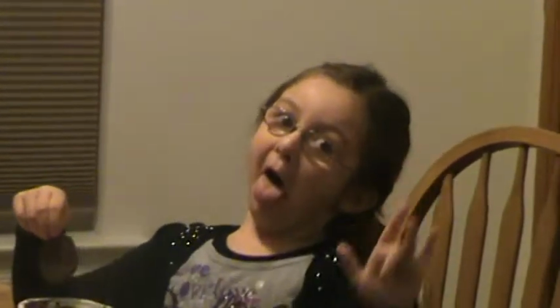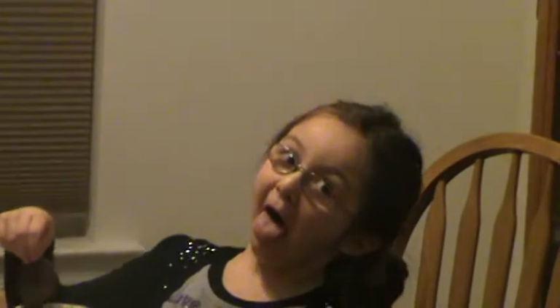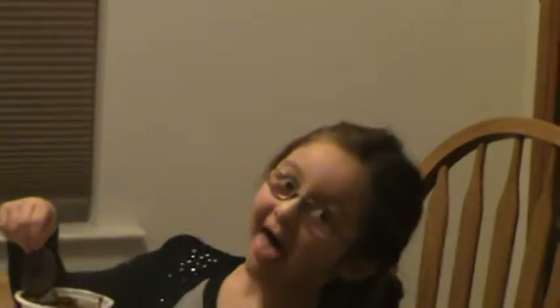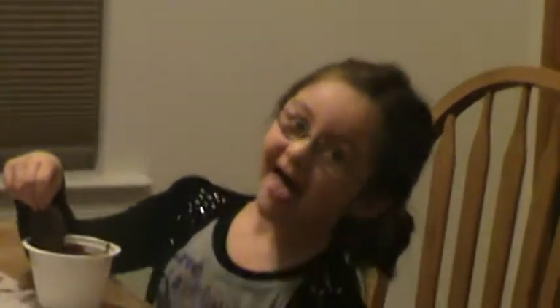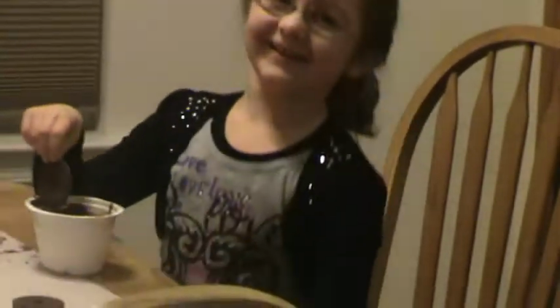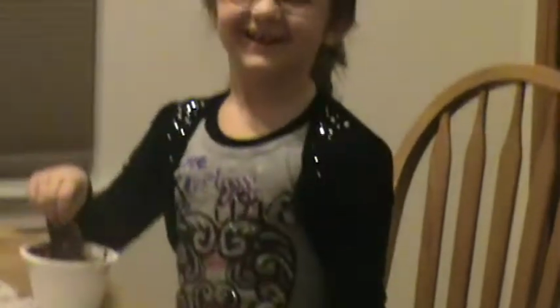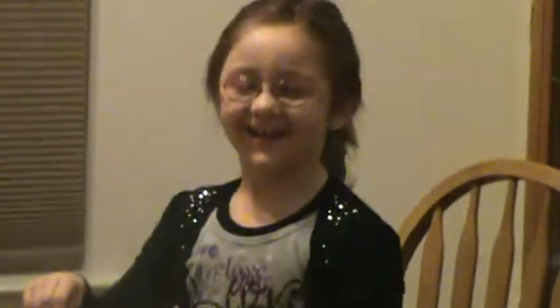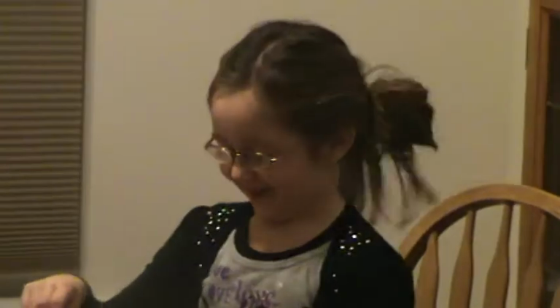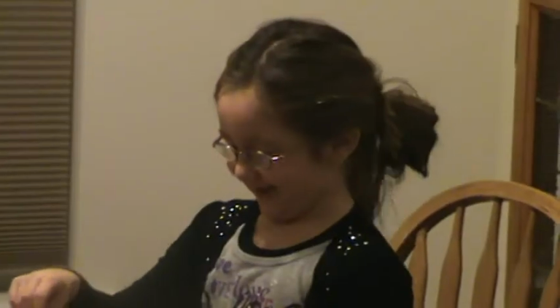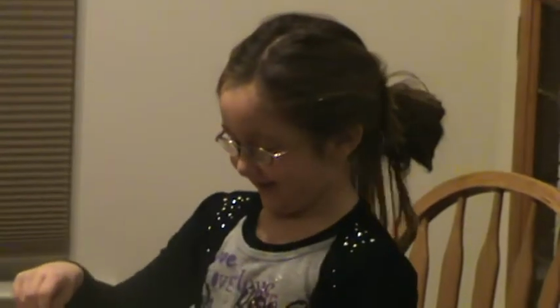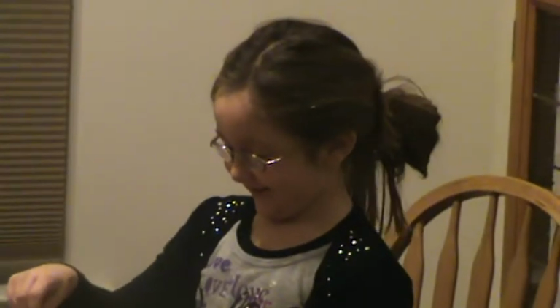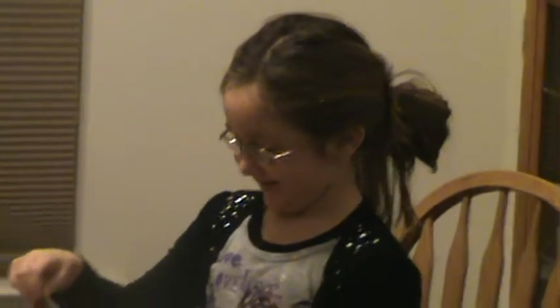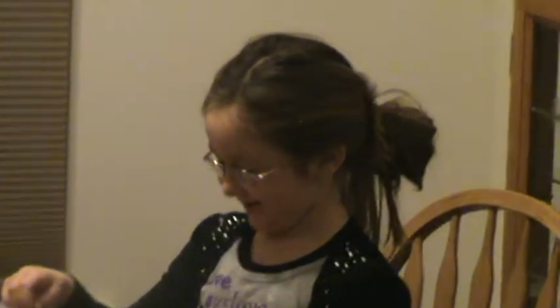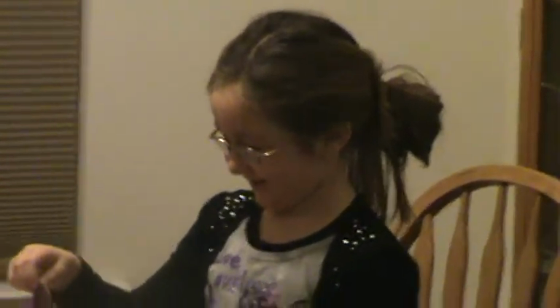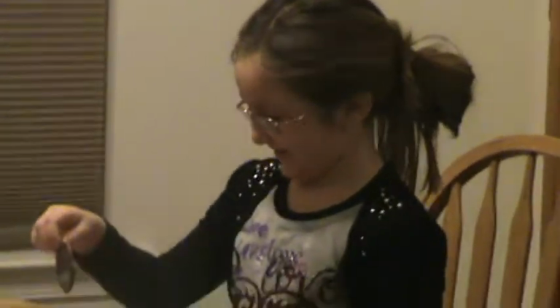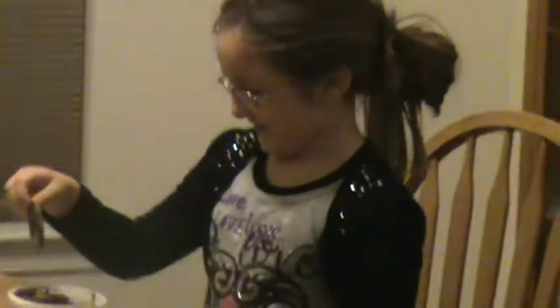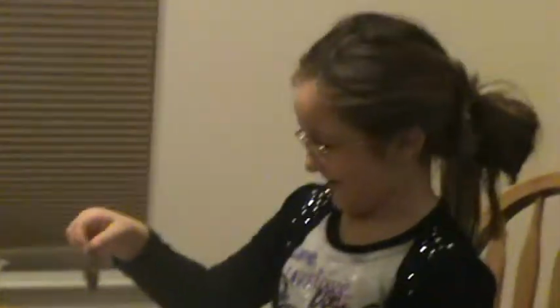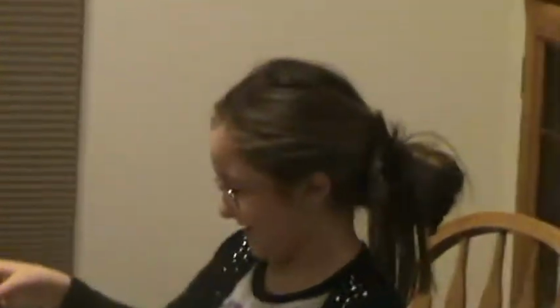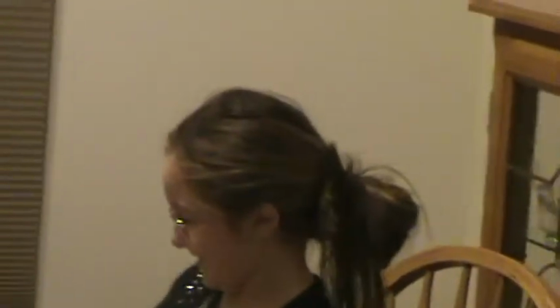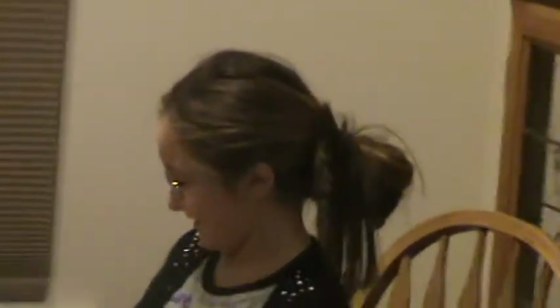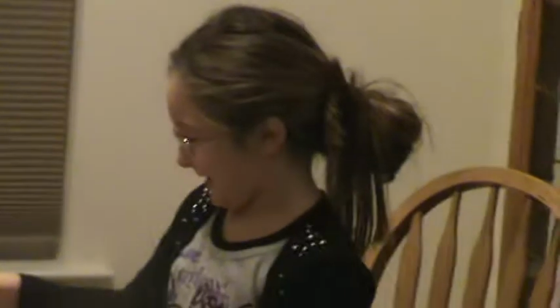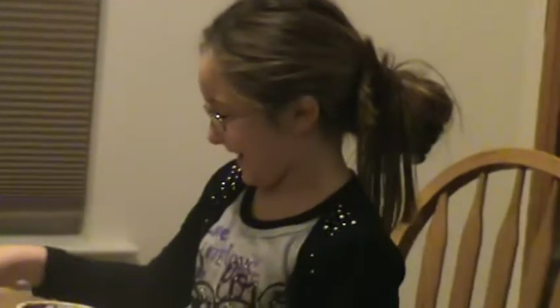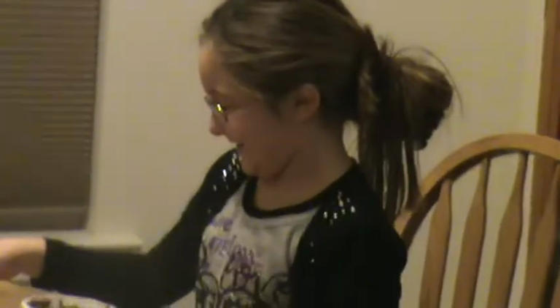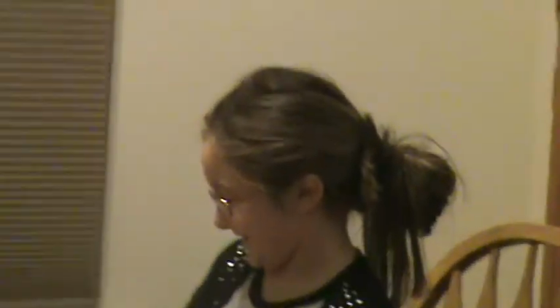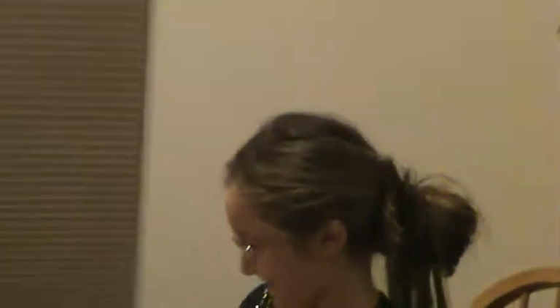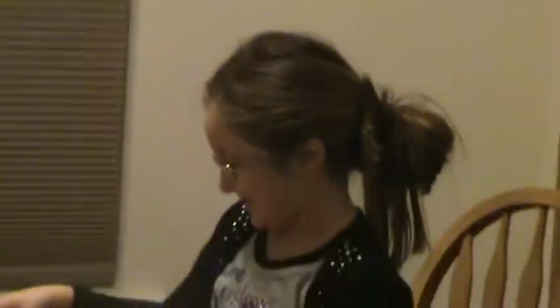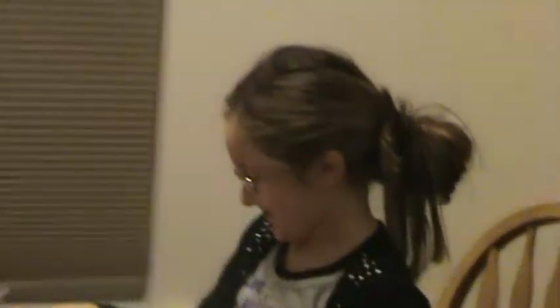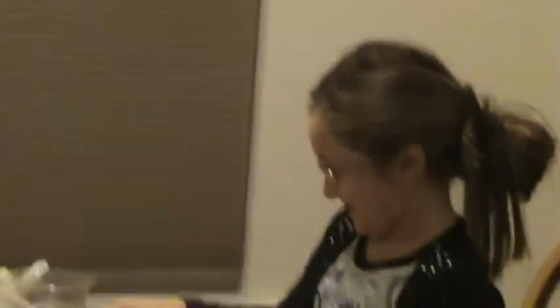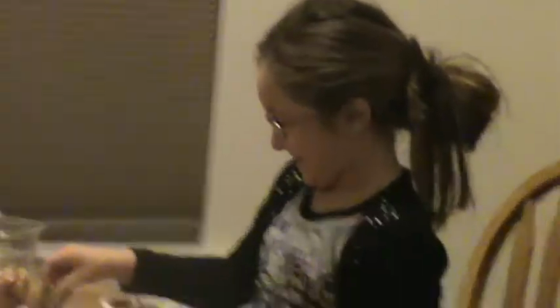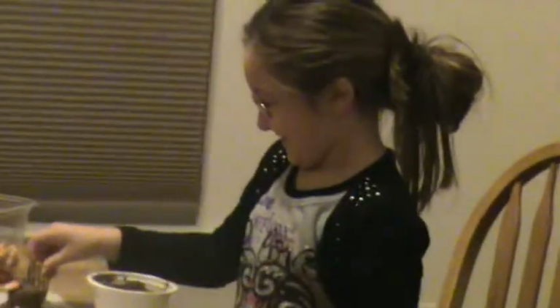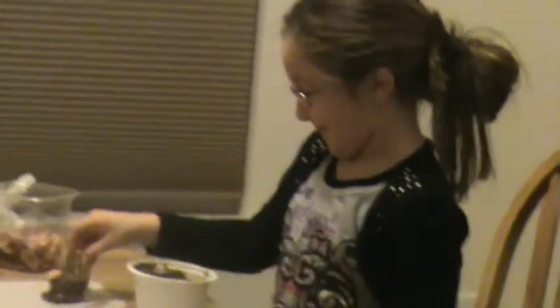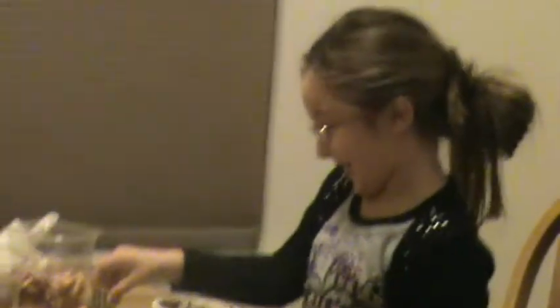They're not that bad, are they? Not as bad as you know who's. Bye bye, bye bye, bye bye!